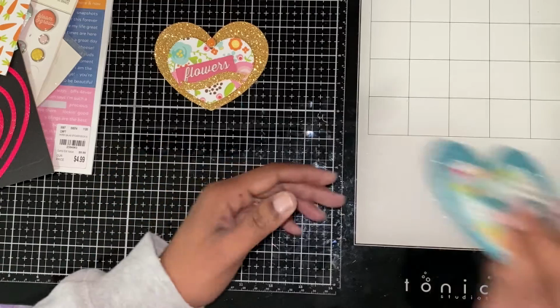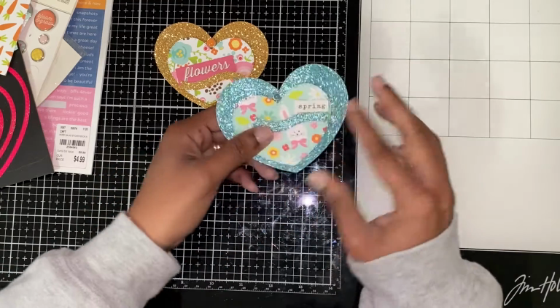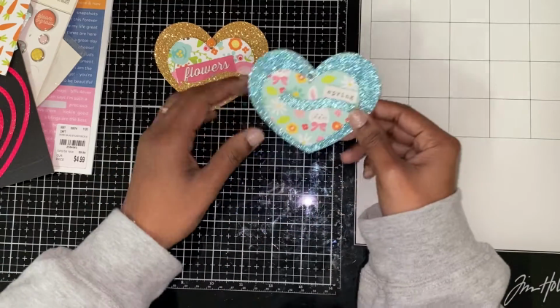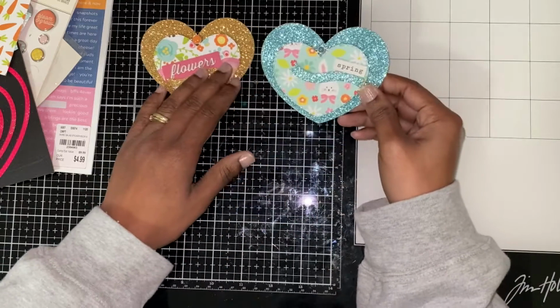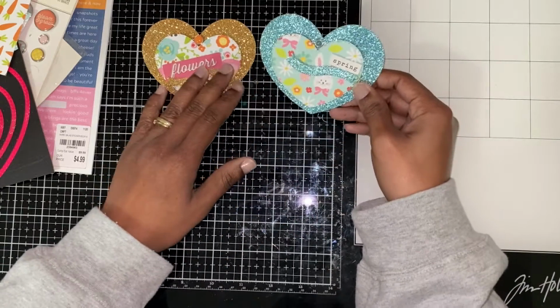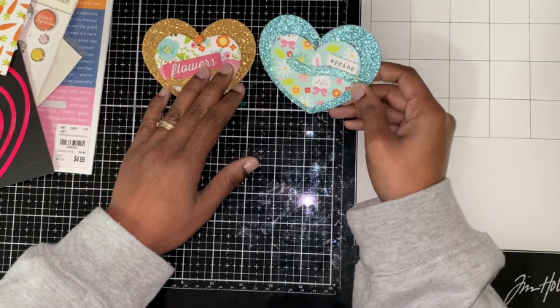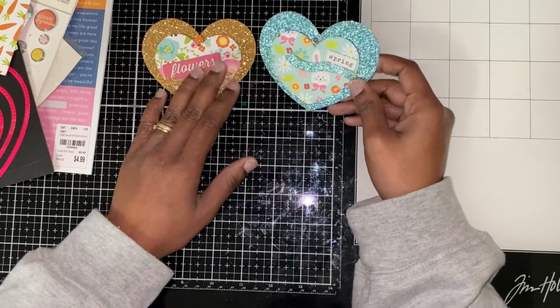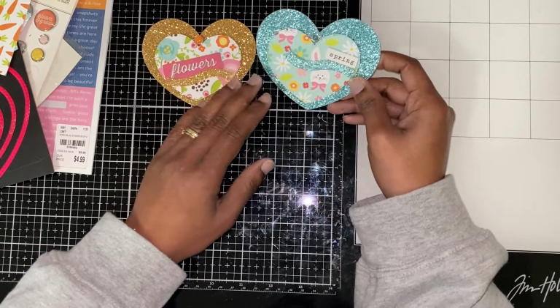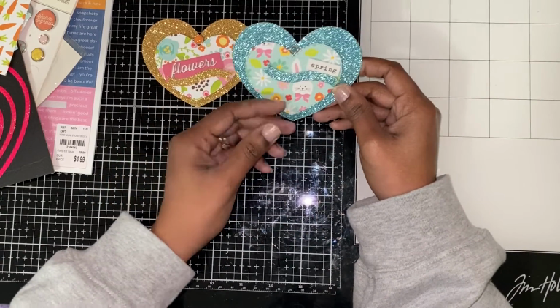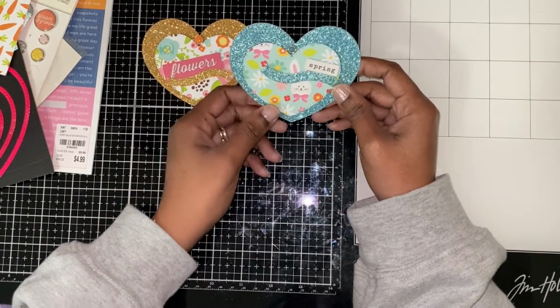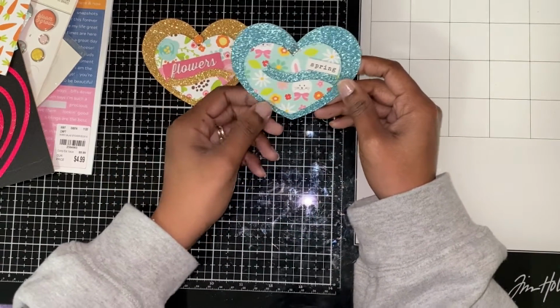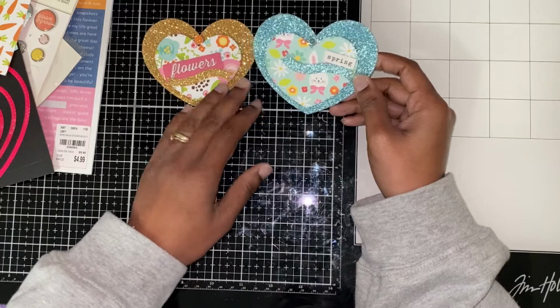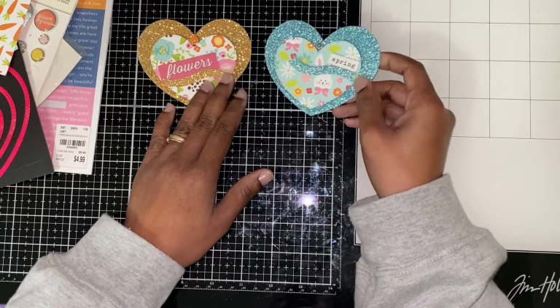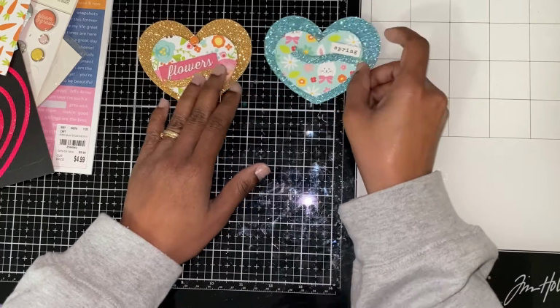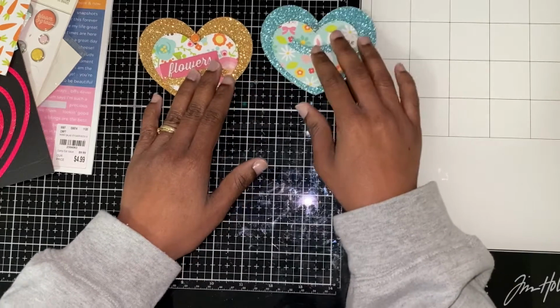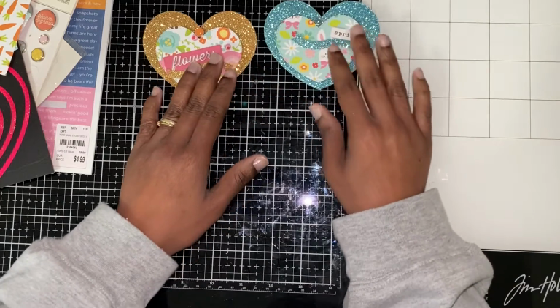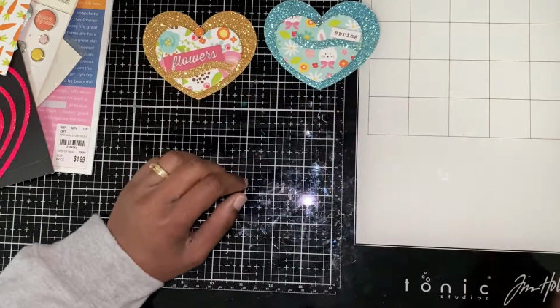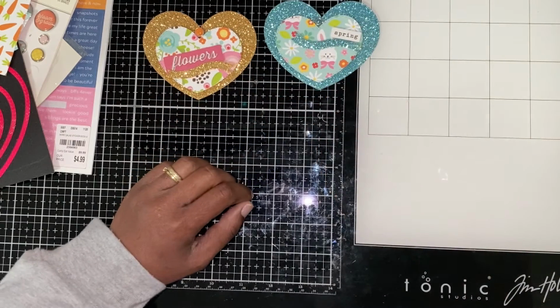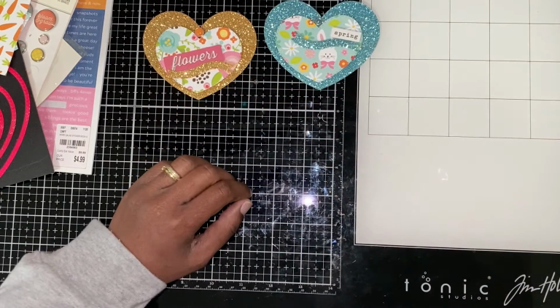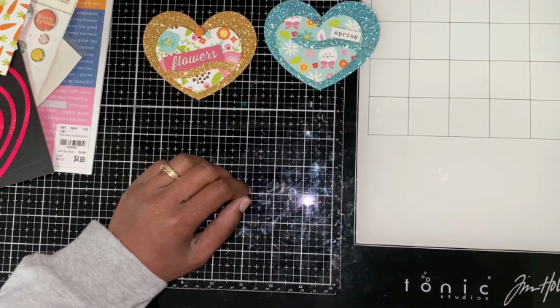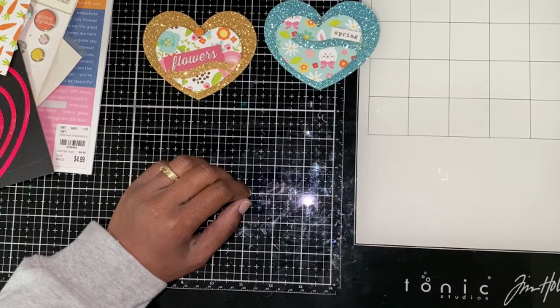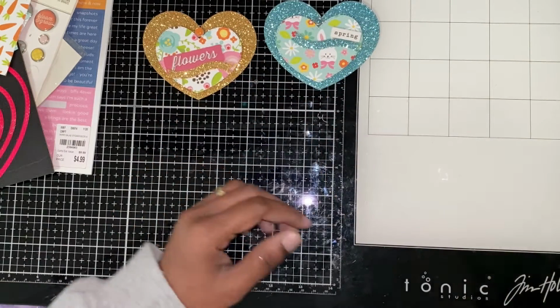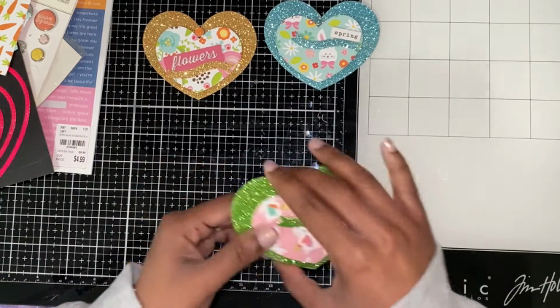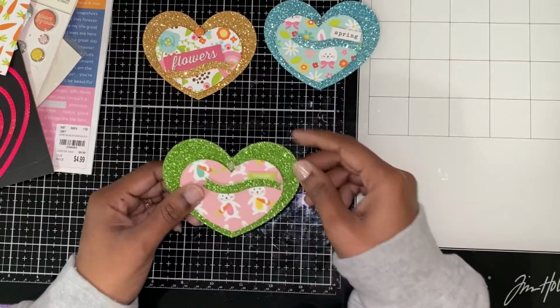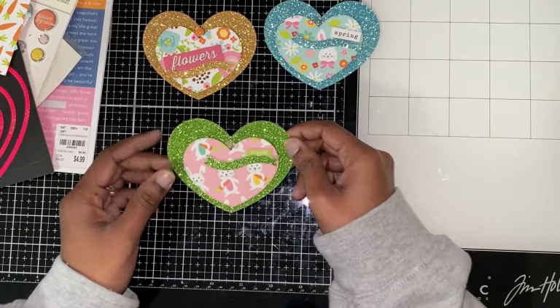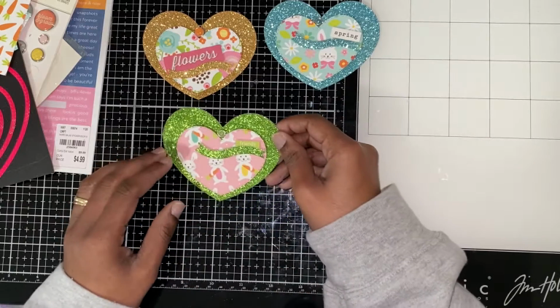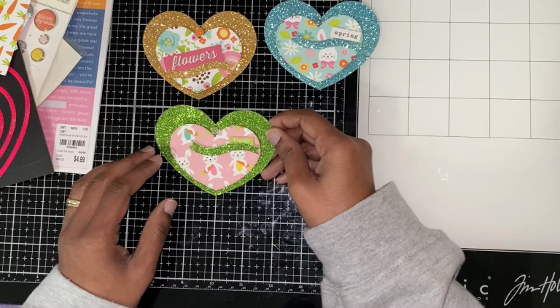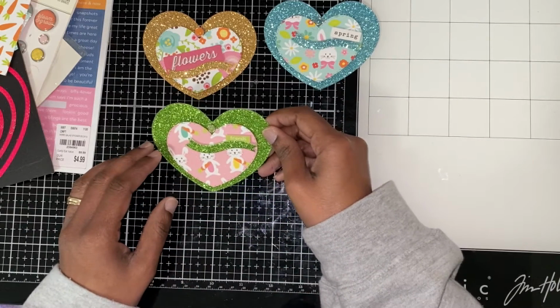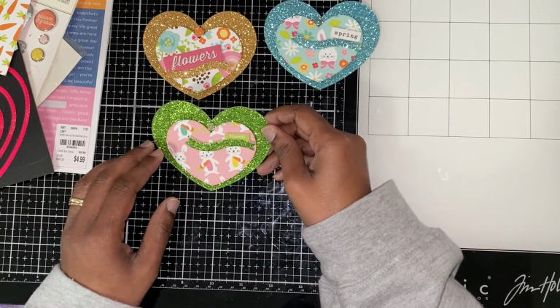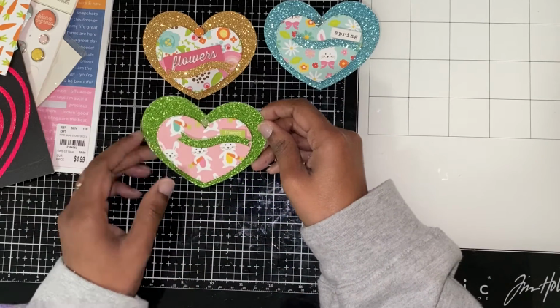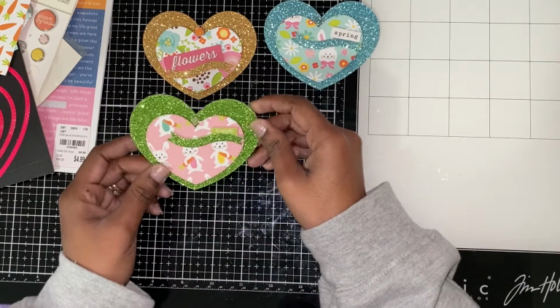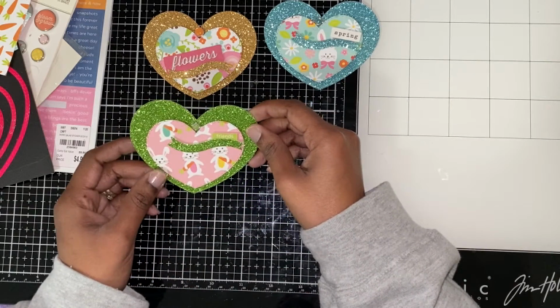I used blue gold glitter paper here, and this one says 'spring.' And this one I used green glitter, and this one says 'friends.'